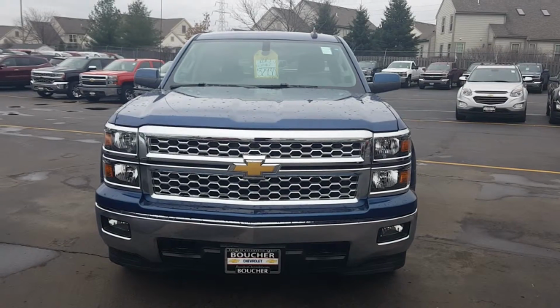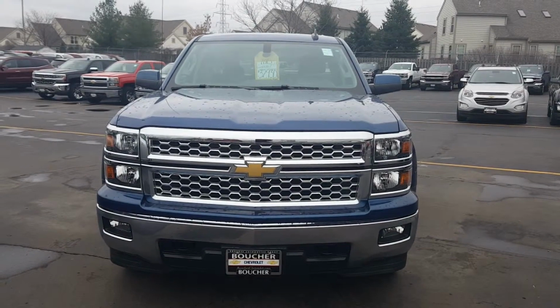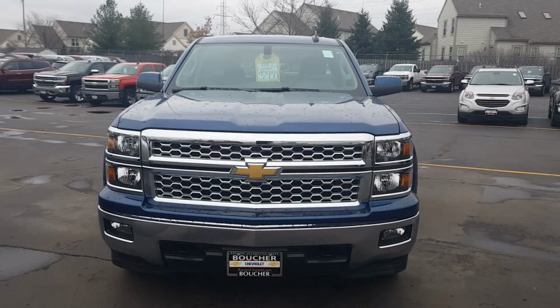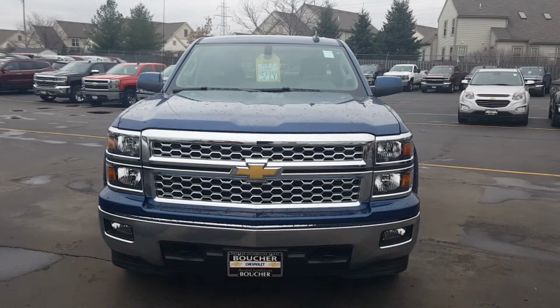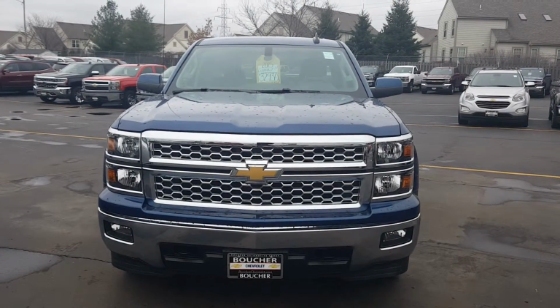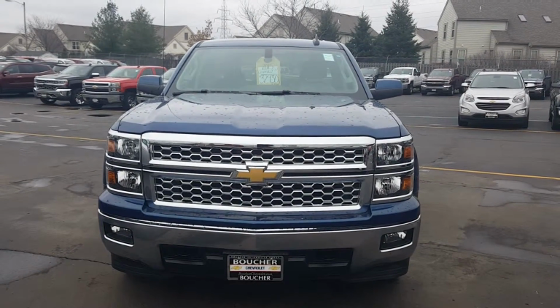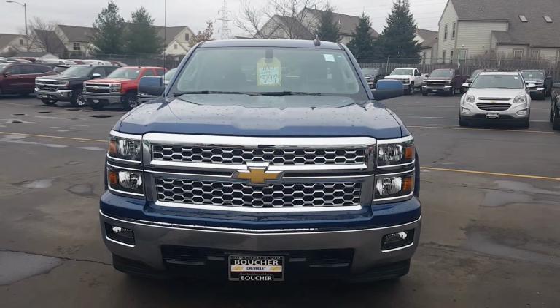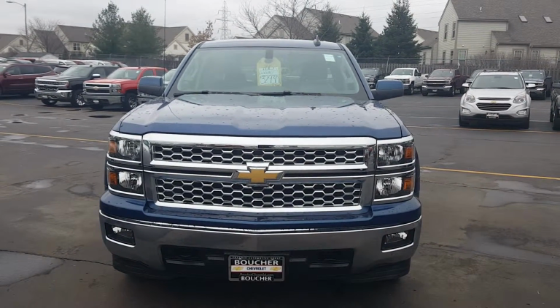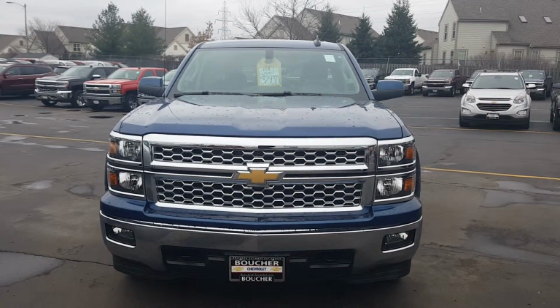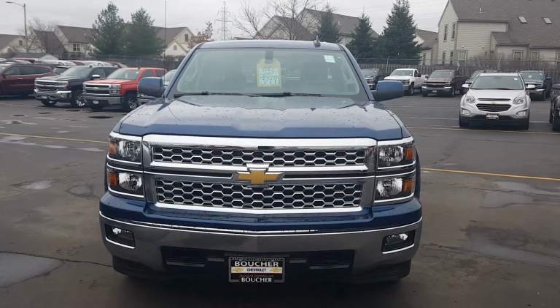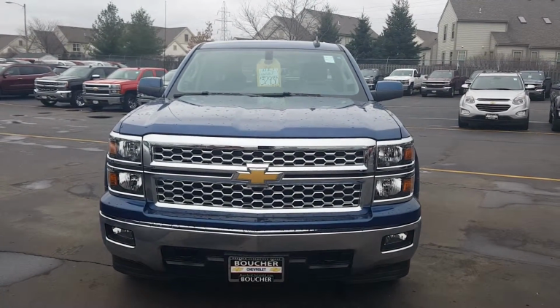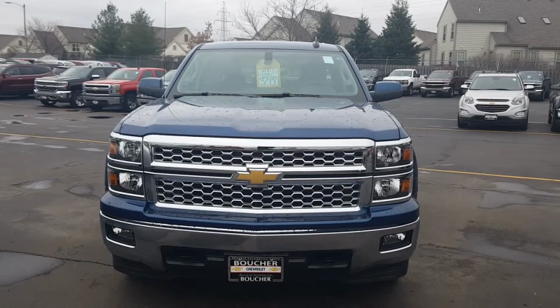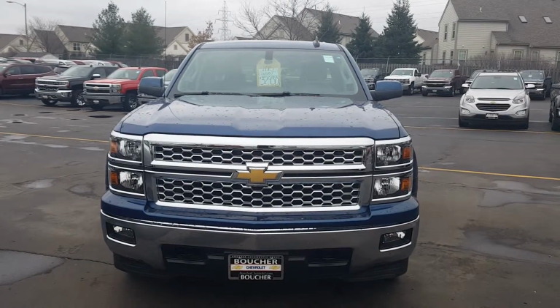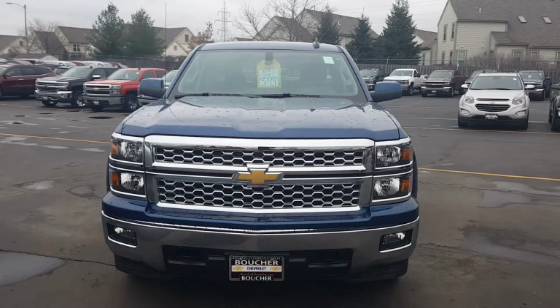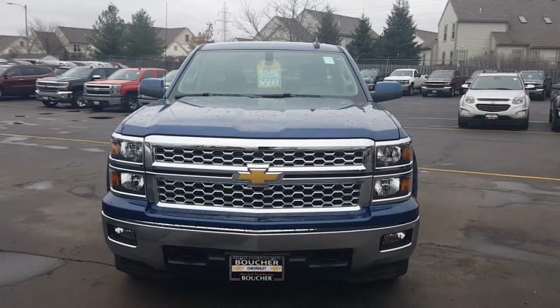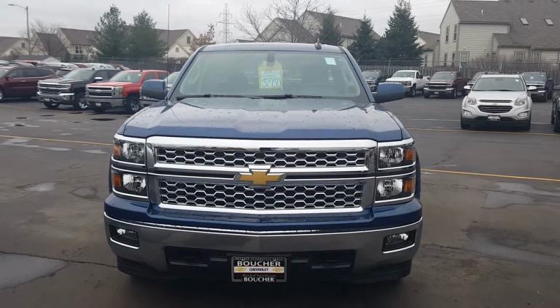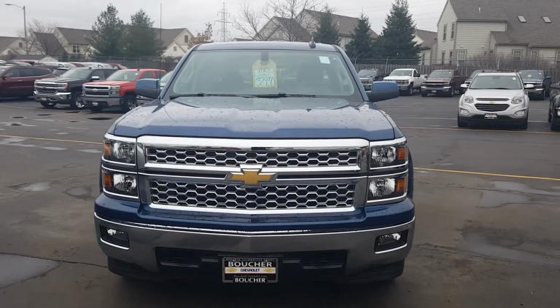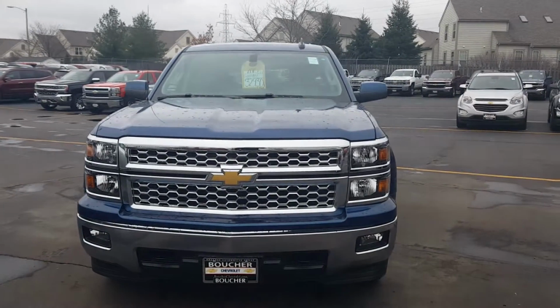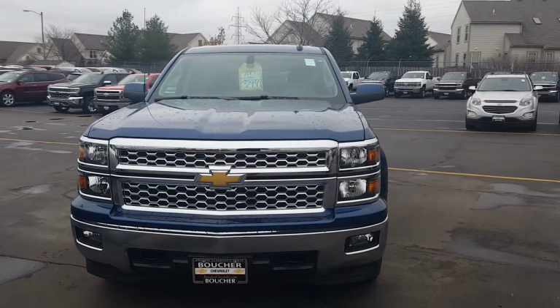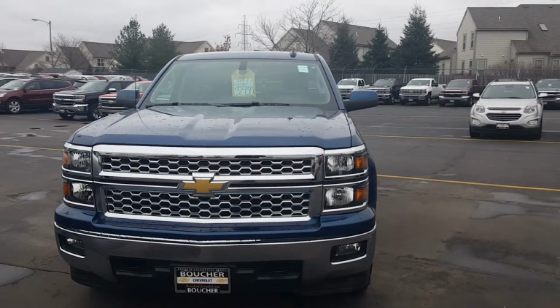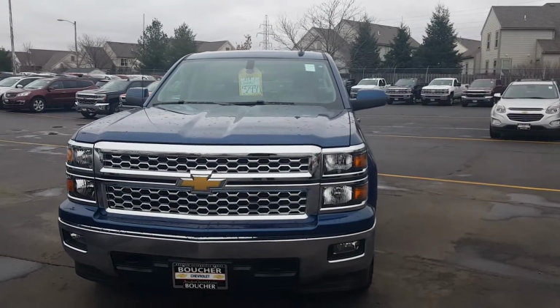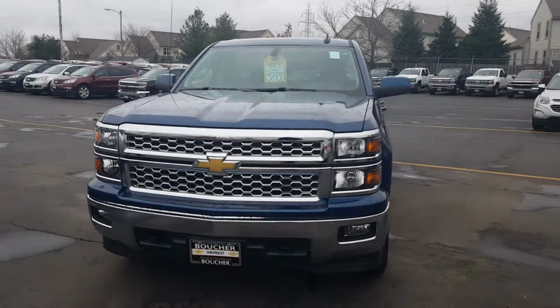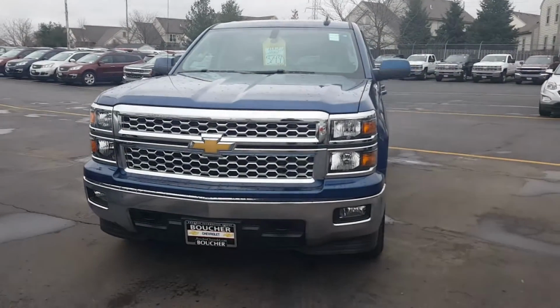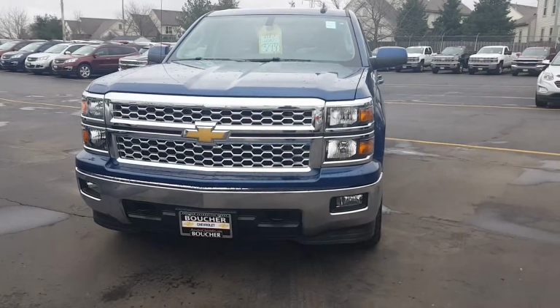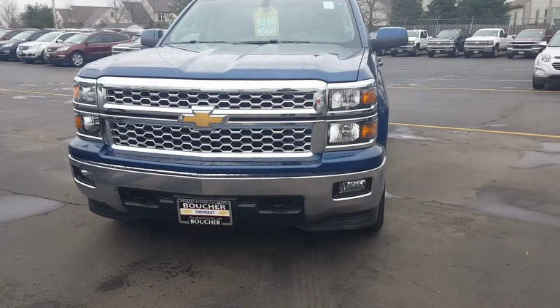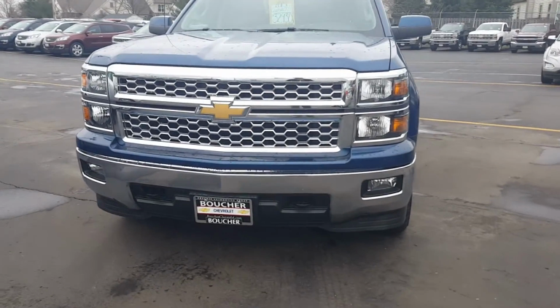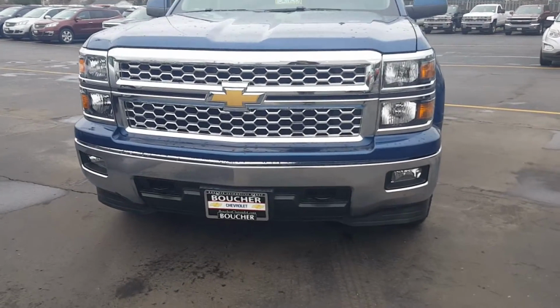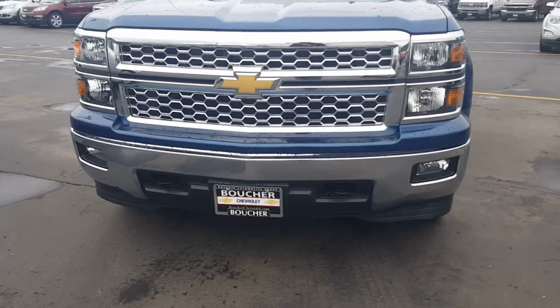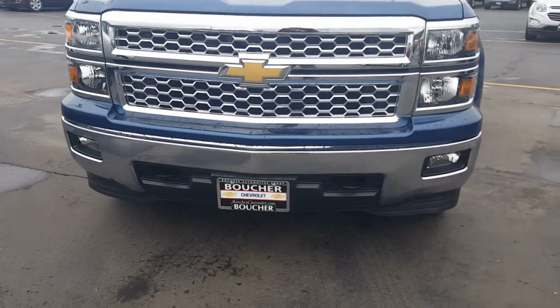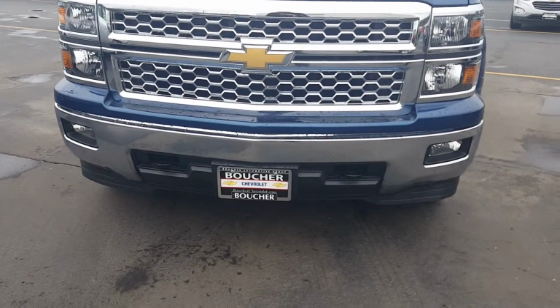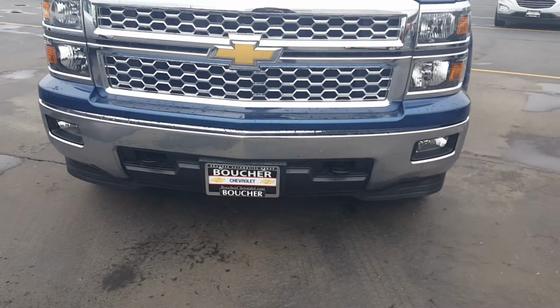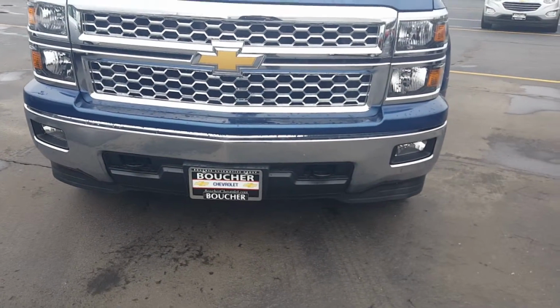Hello, it's Joanne Blake with Boucher Chevrolet with a quick video of this 2015 Chevy Silverado. It's an LT package here, and also has the All-Star Edition packaging in it. You can see the fog lamps in front and the tow hooks.